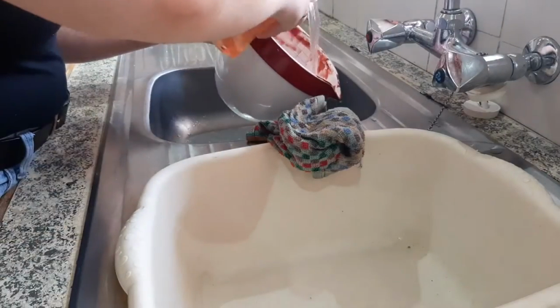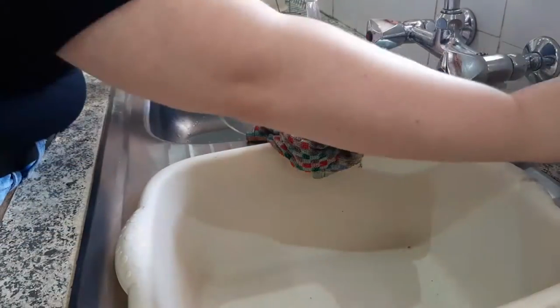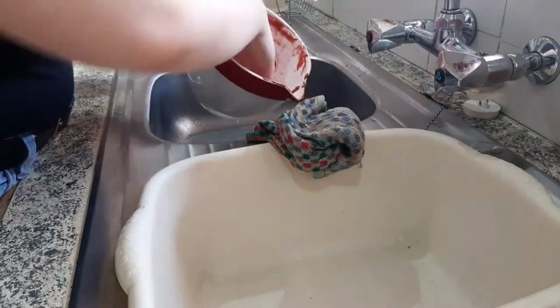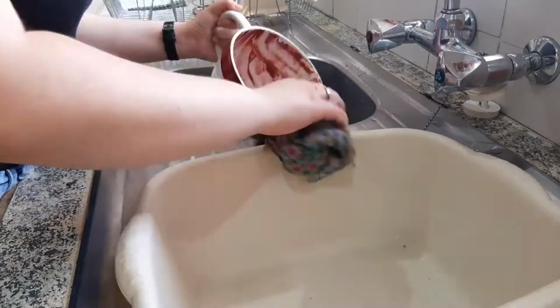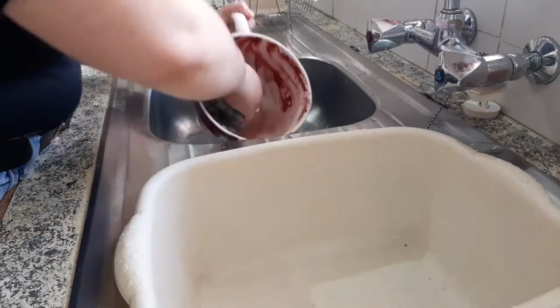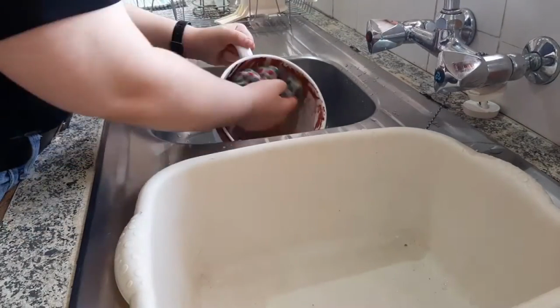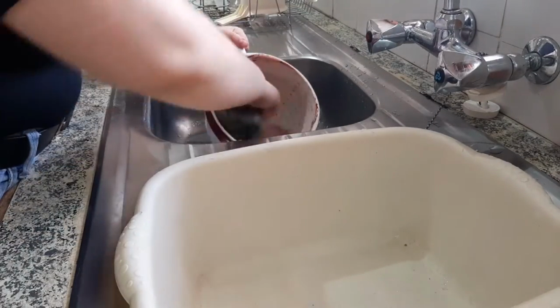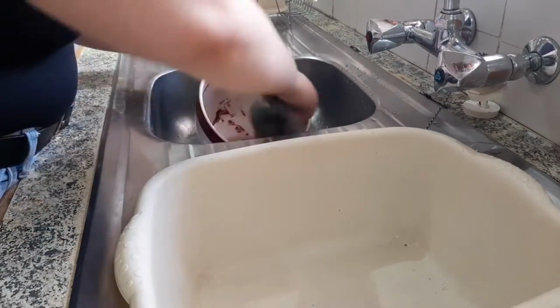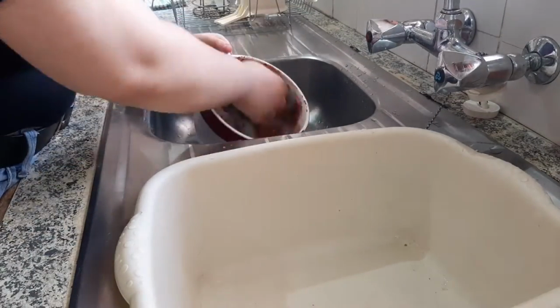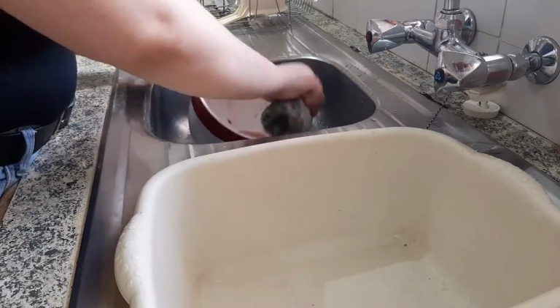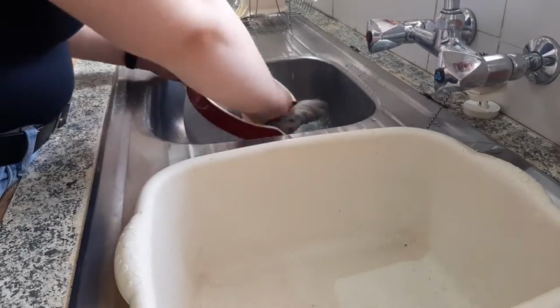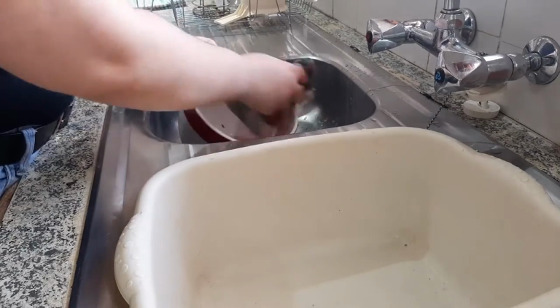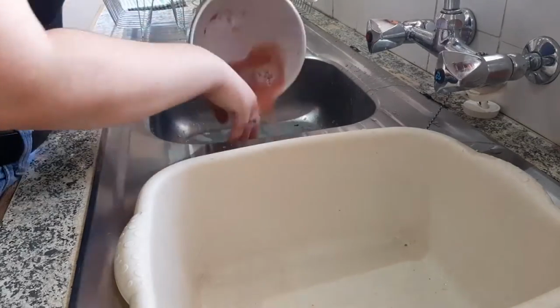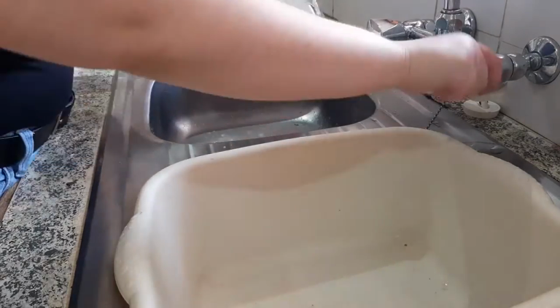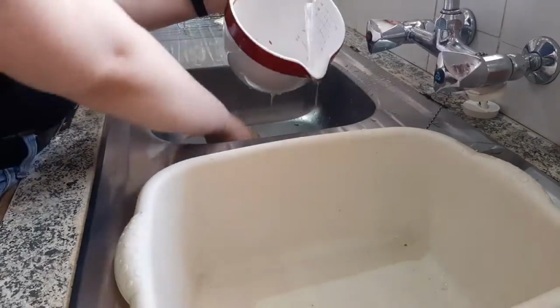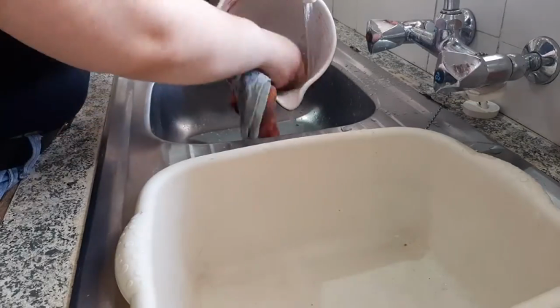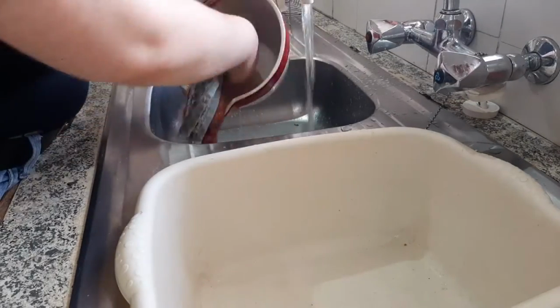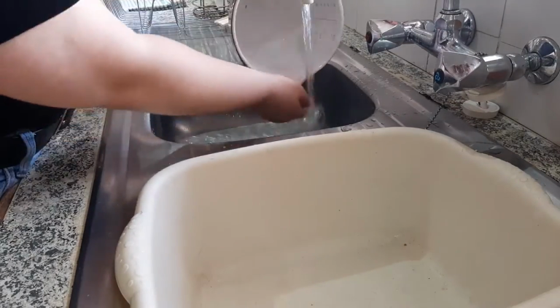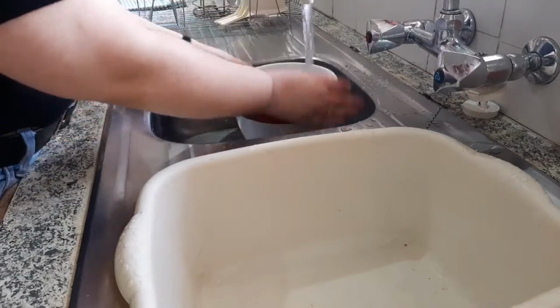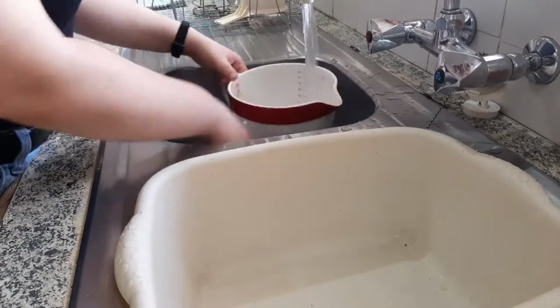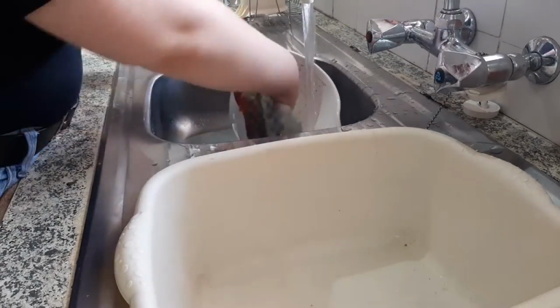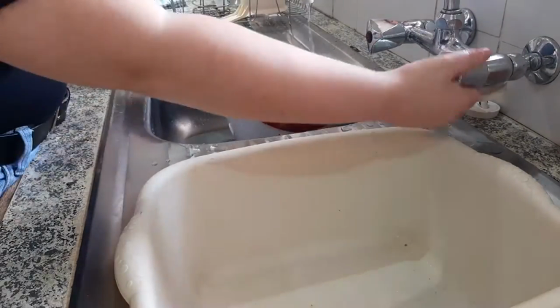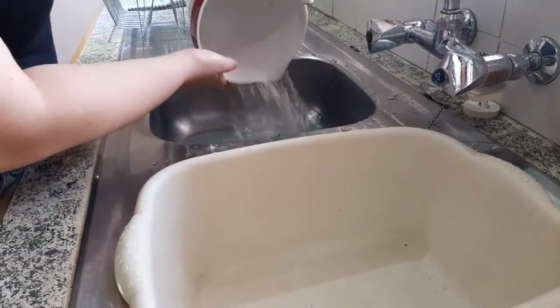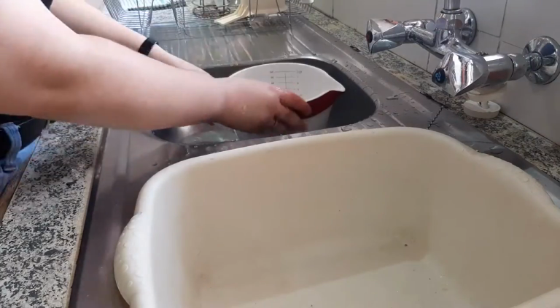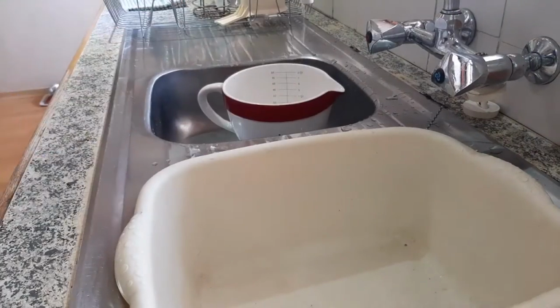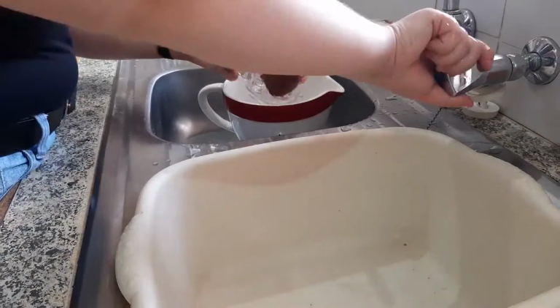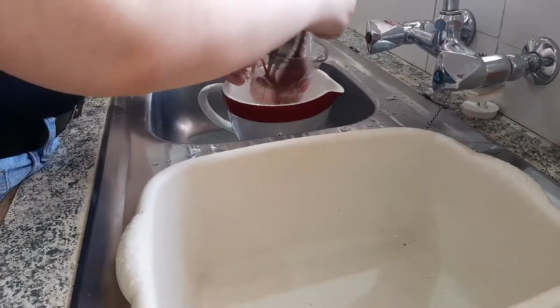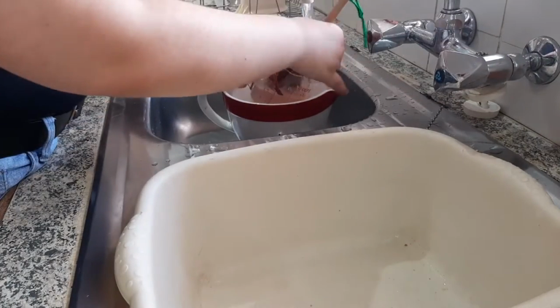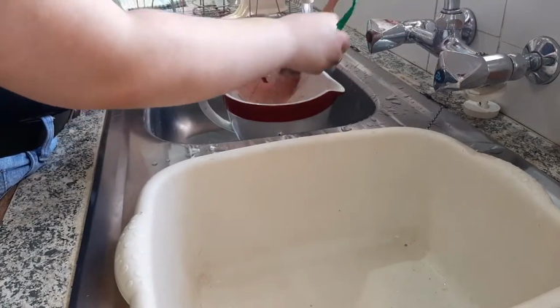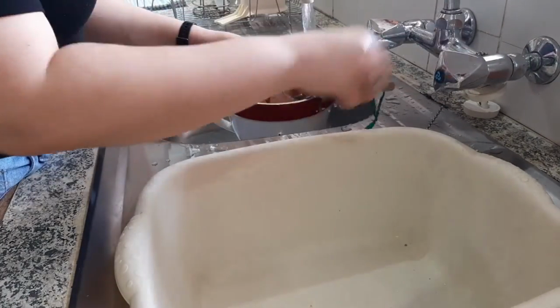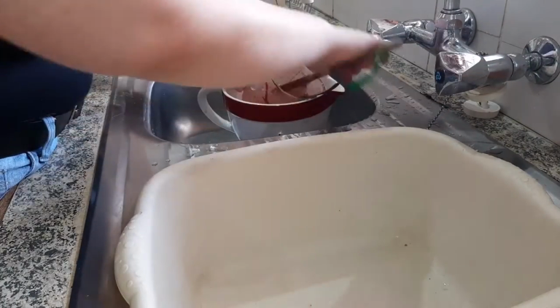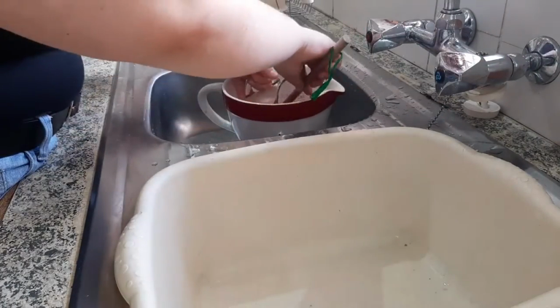Here's me cleaning the dishes. I generally don't ever clean dishes, but I thought for this video I might as well seem like a good person. So I ended up doing the dishes — nothing really special.